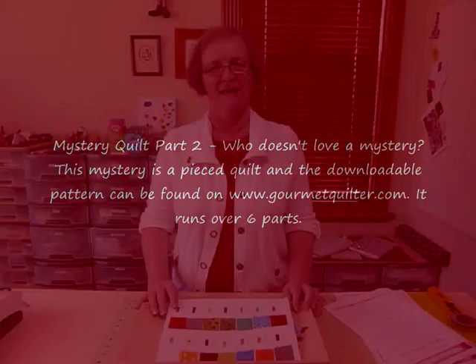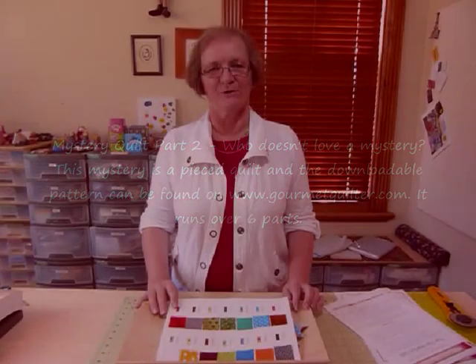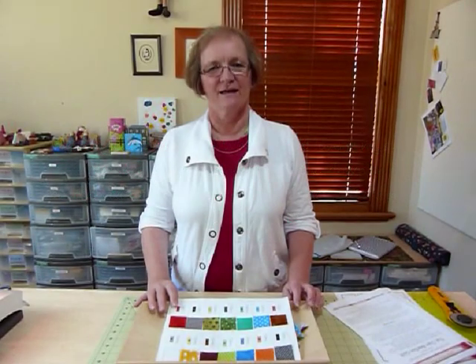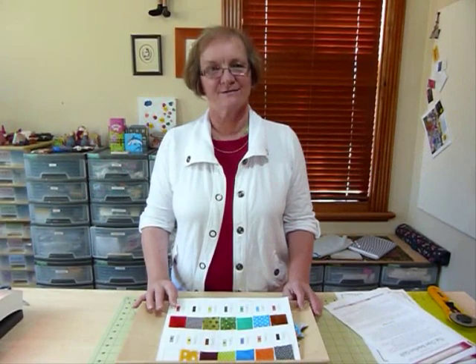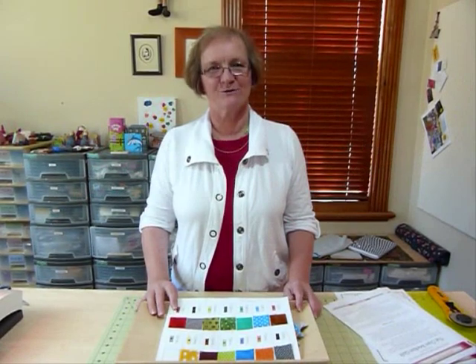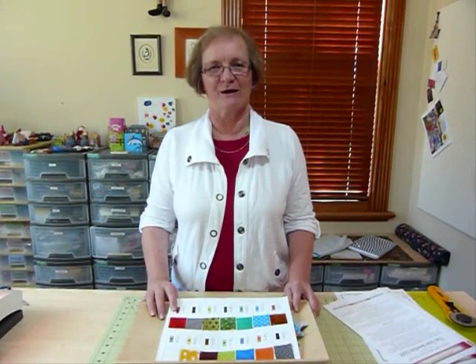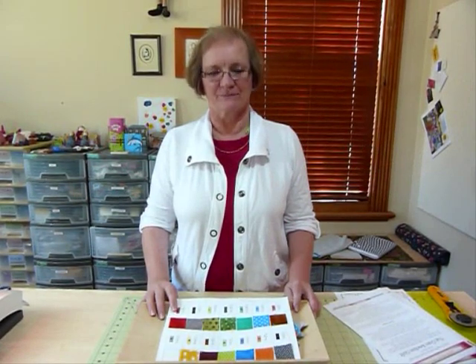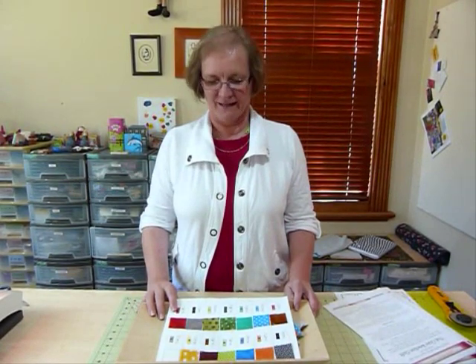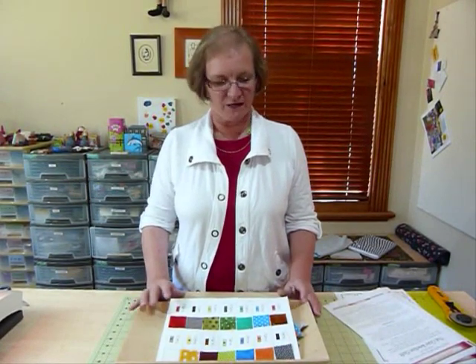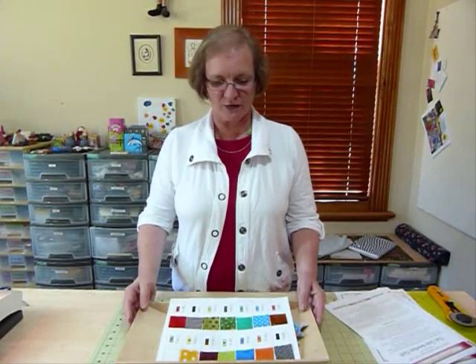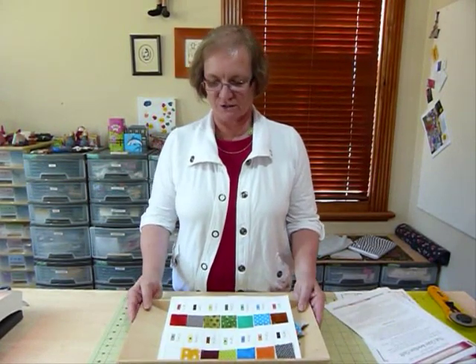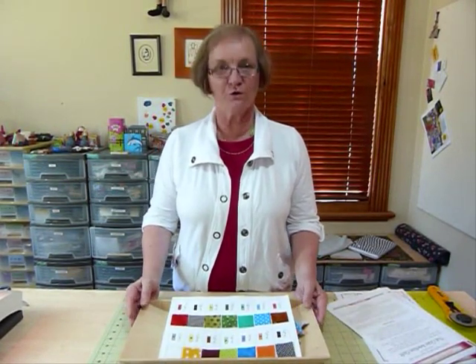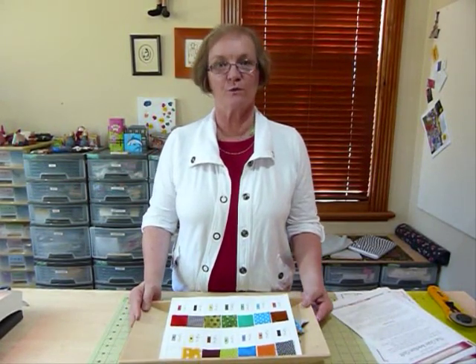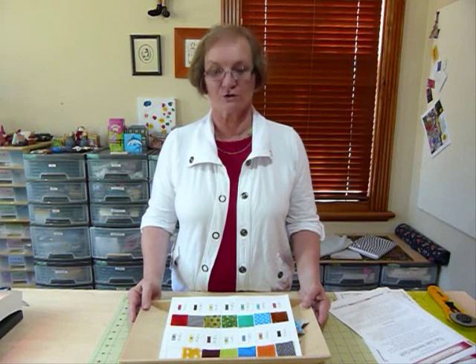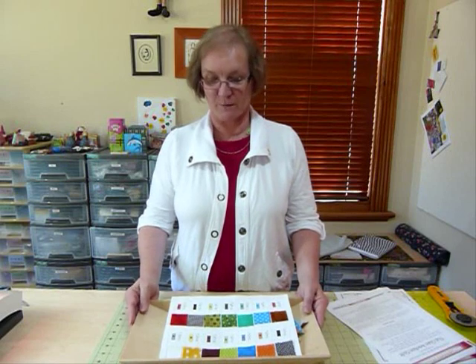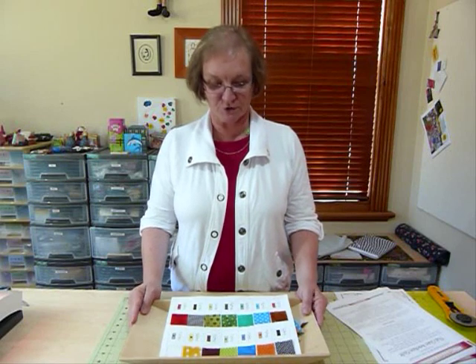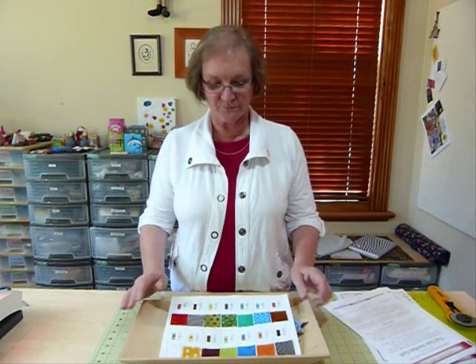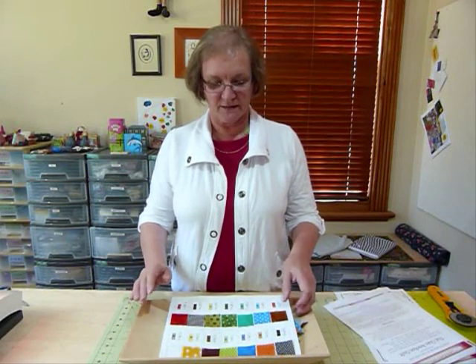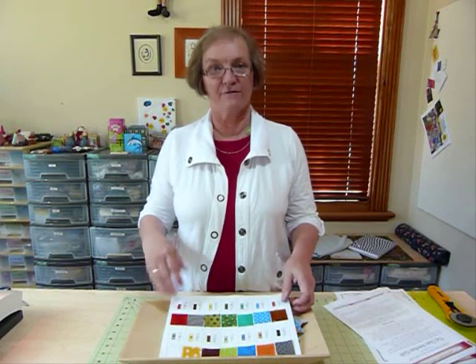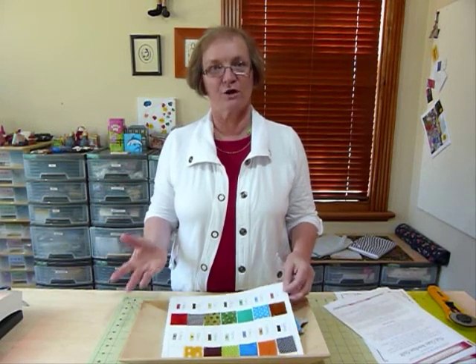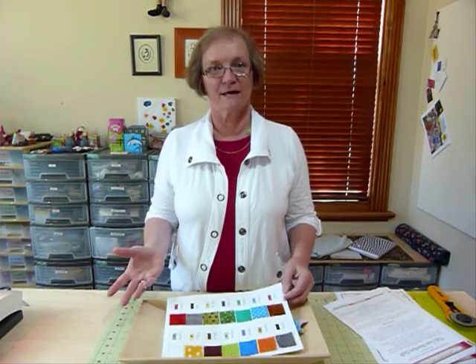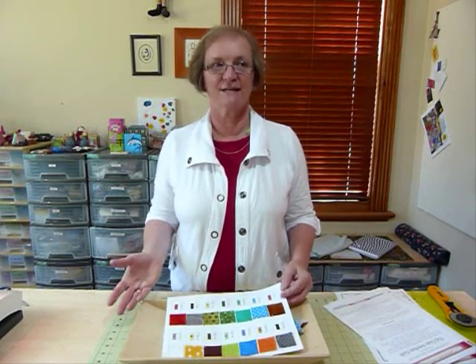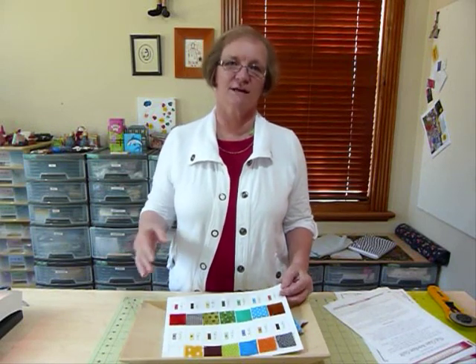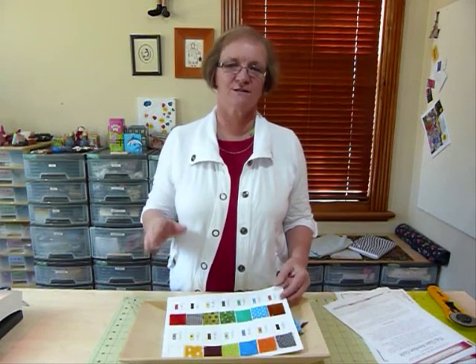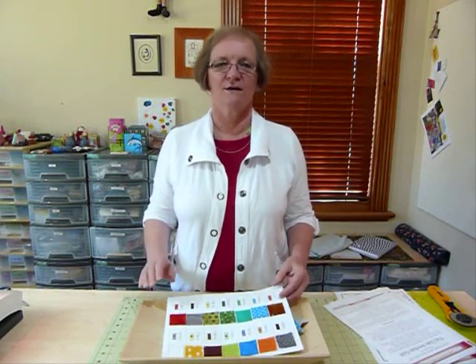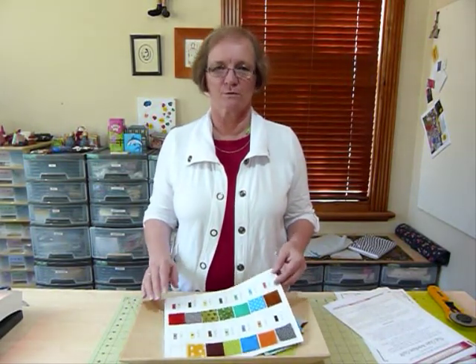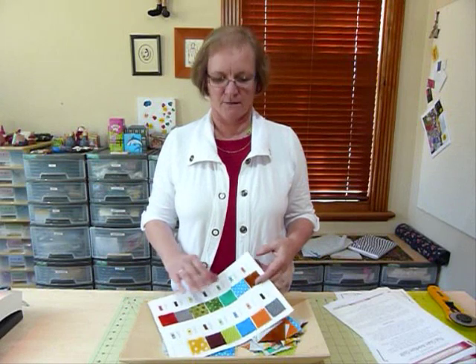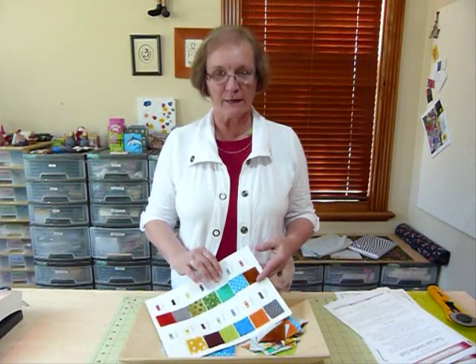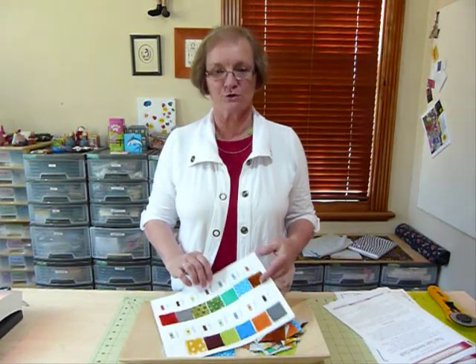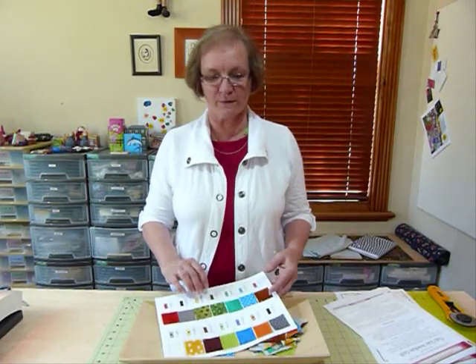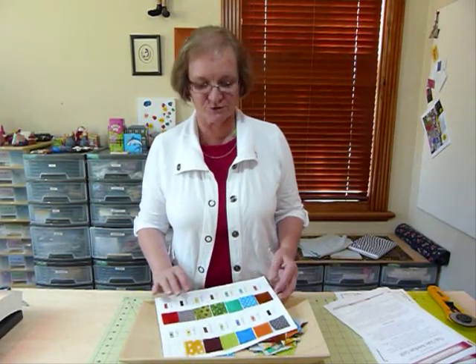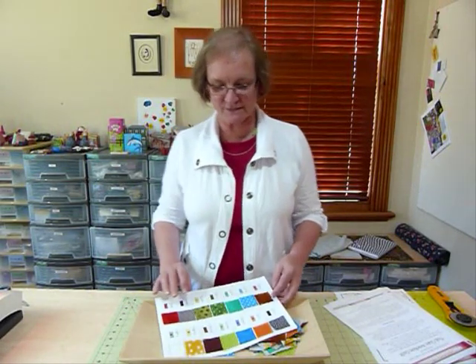Hello, how's the Mystery Quilt going? I just thought I'd show you what we're going to do for part two. Have you downloaded your pattern yet? You can get the pattern from gourmetquilter.com under Mystery Quilts.